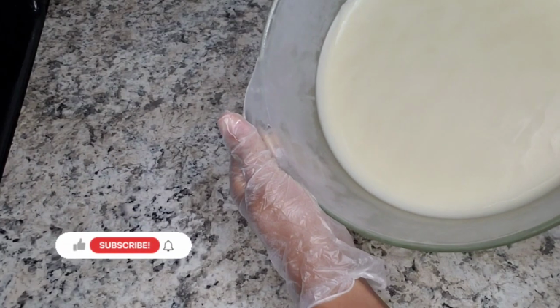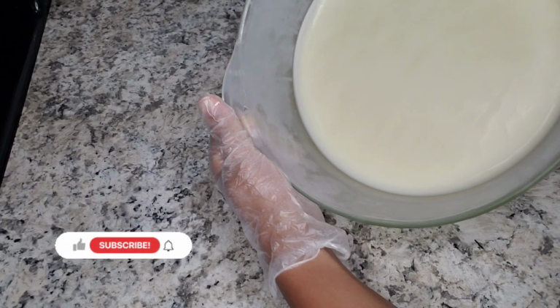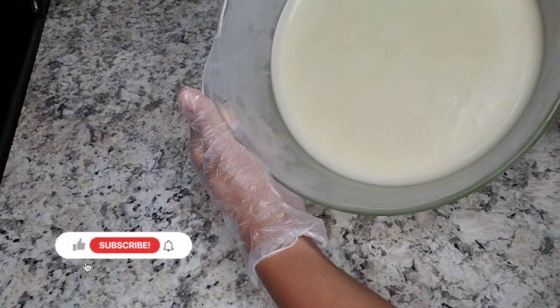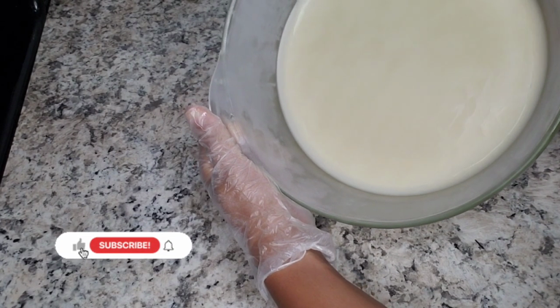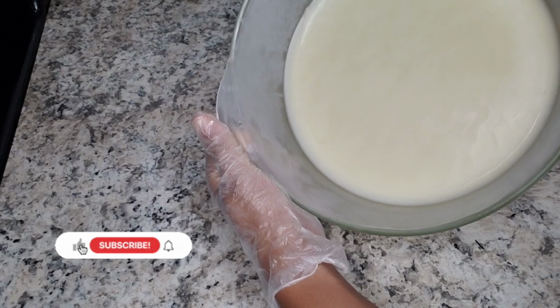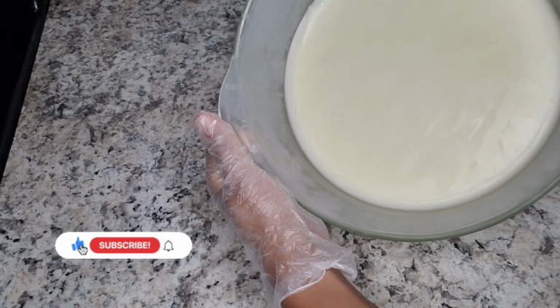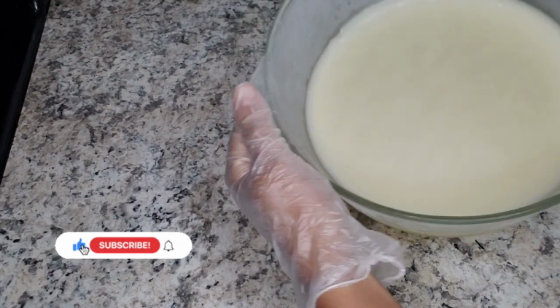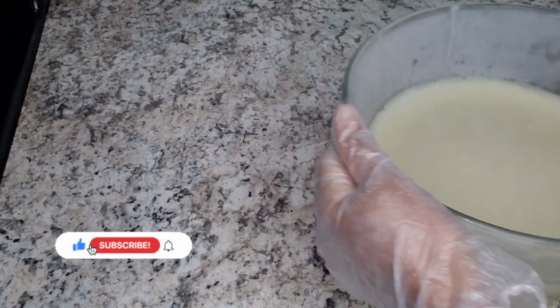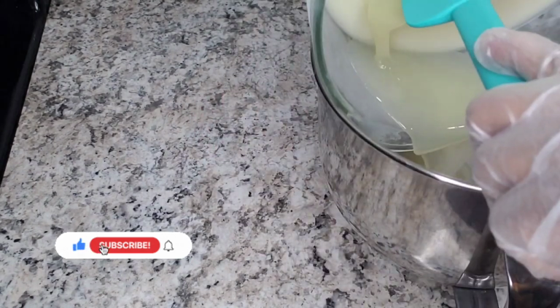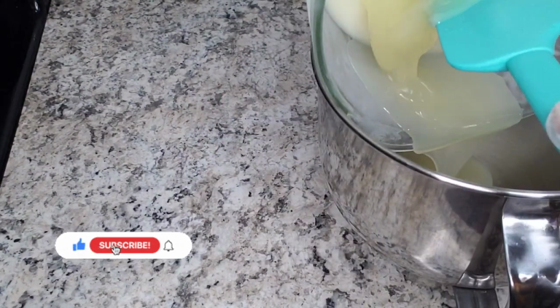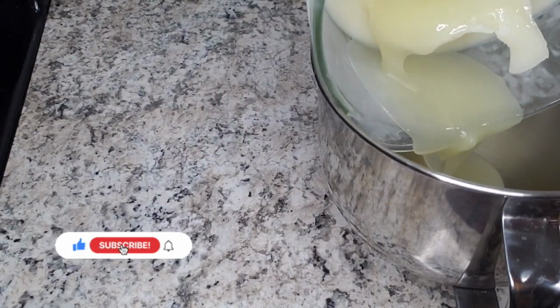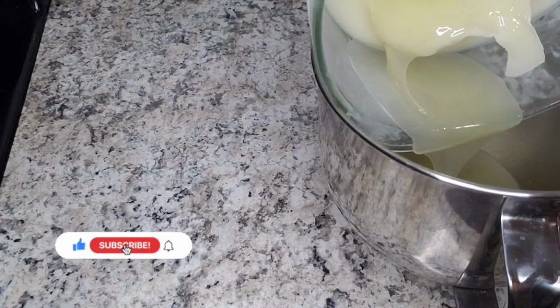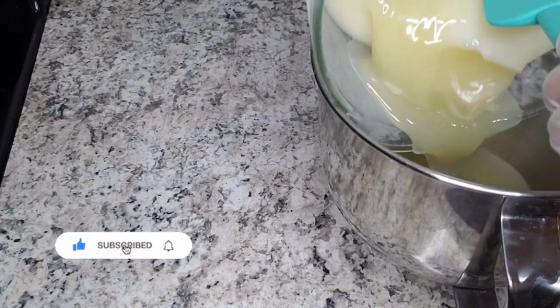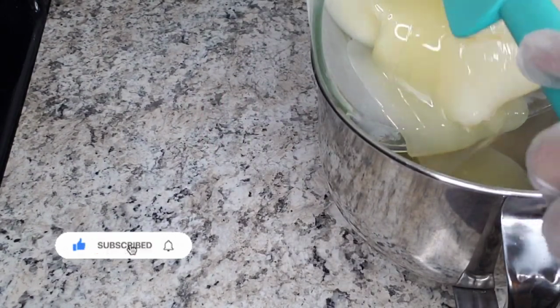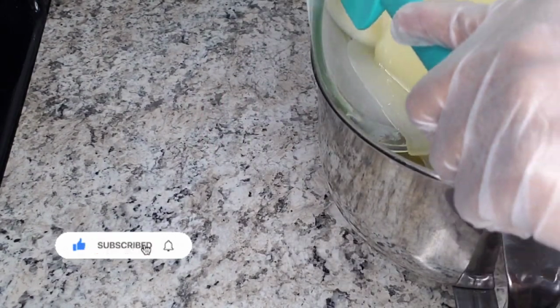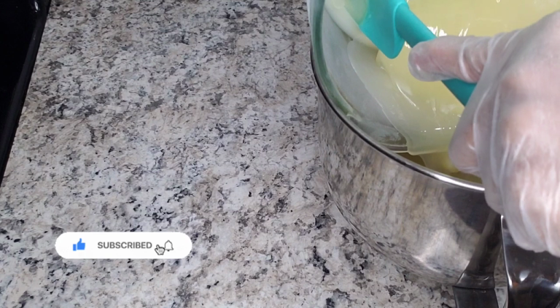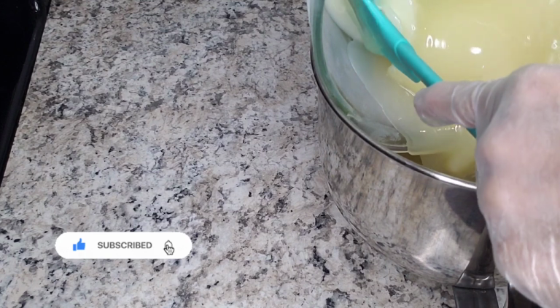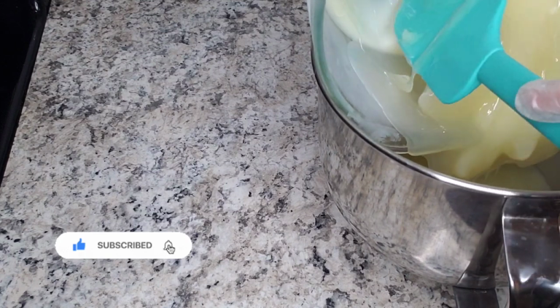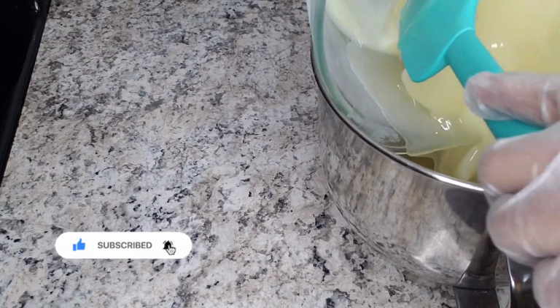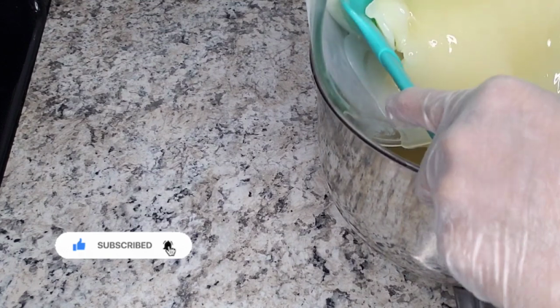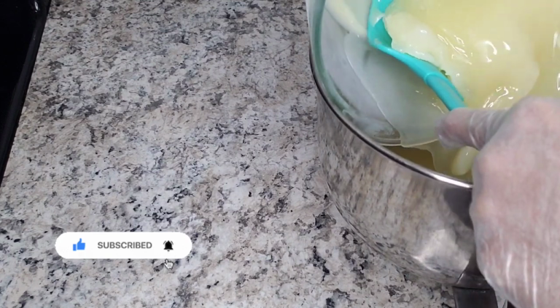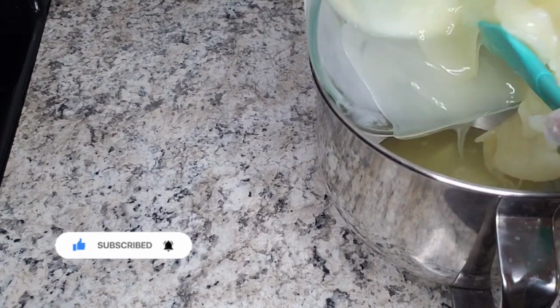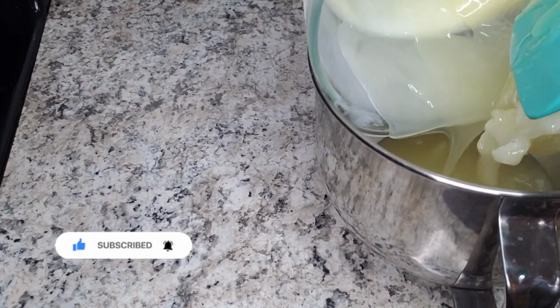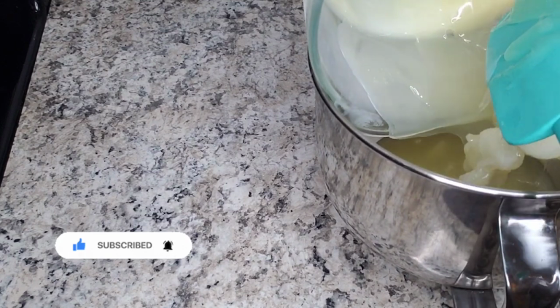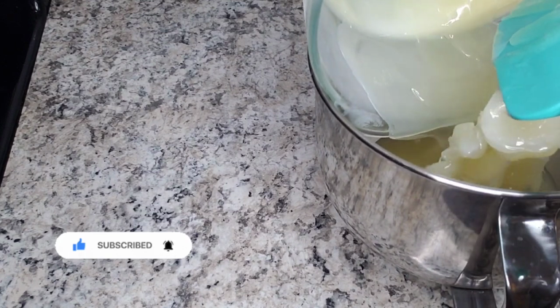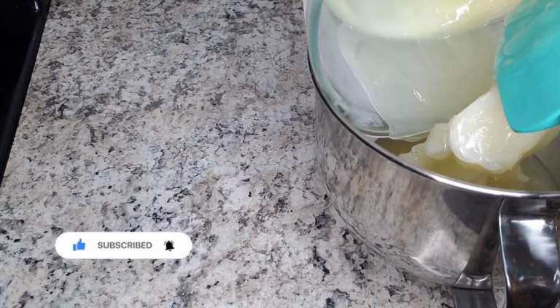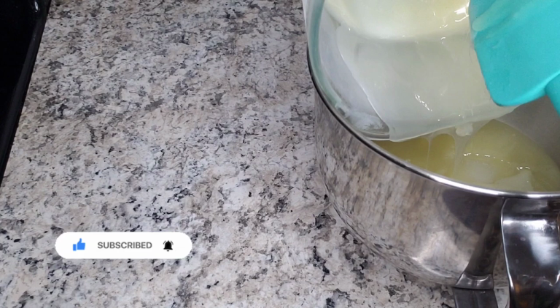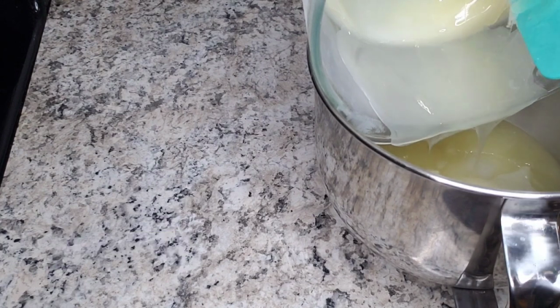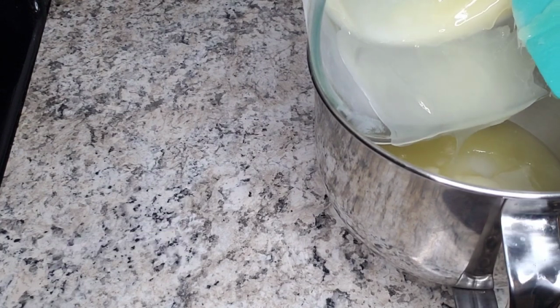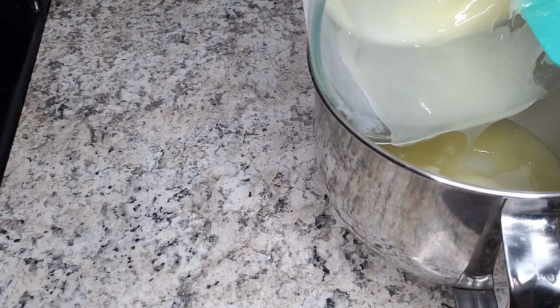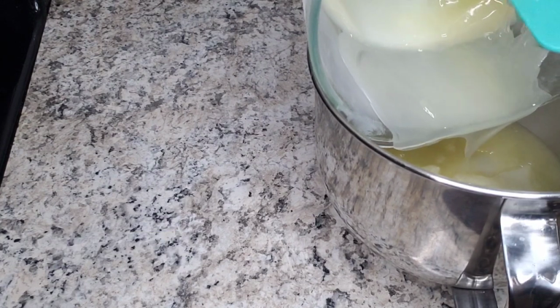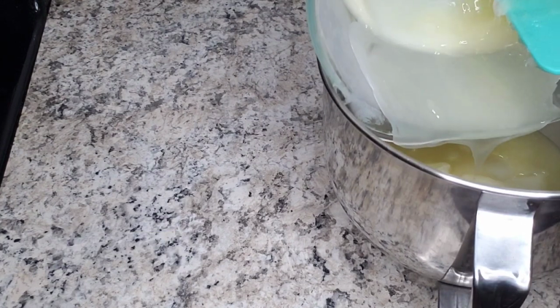So this is how it looks after about an hour — very solid but not all the way solid. How you want your butter is solid around the edges and on top, but very liquidy in the middle.